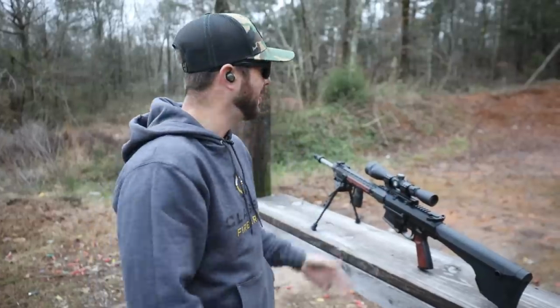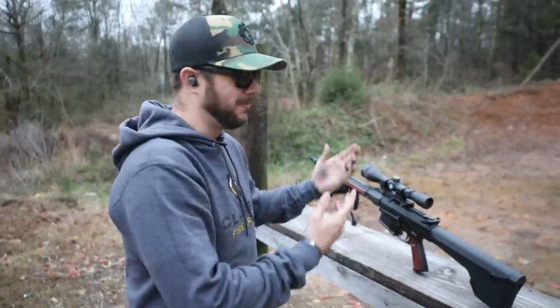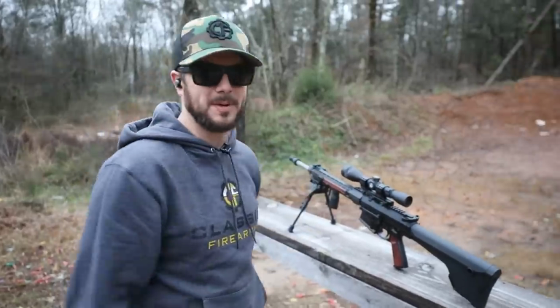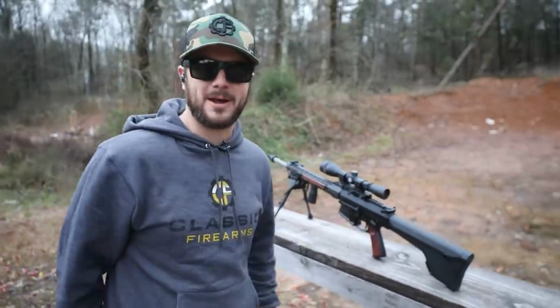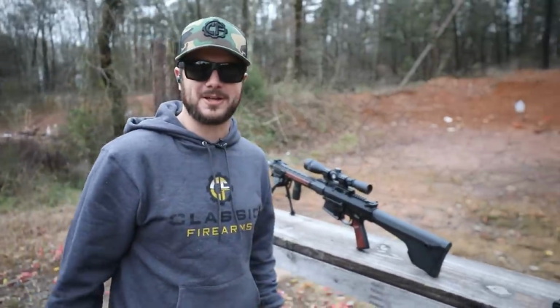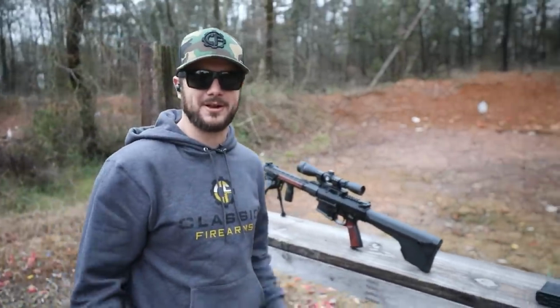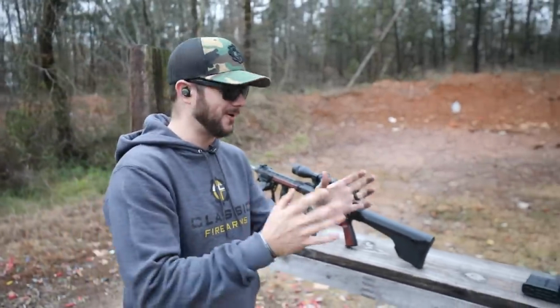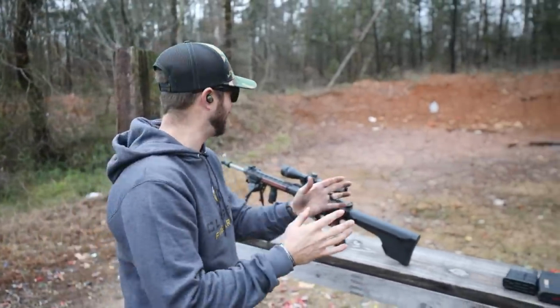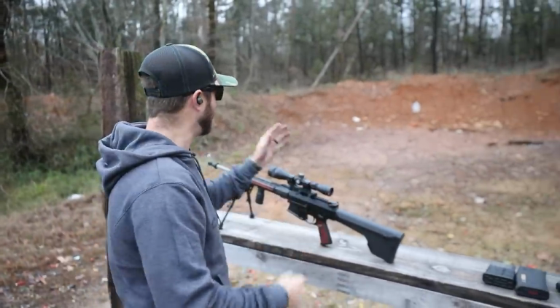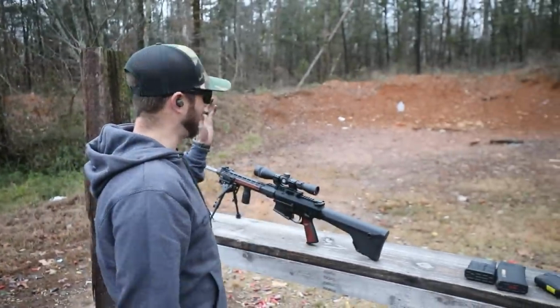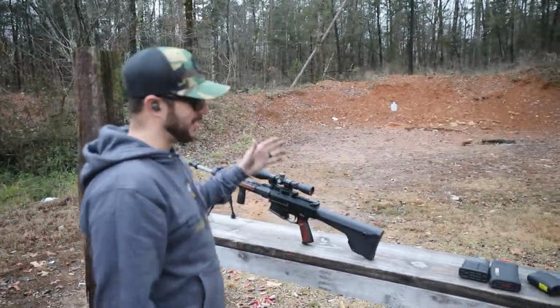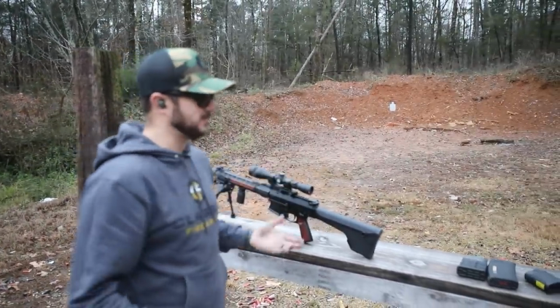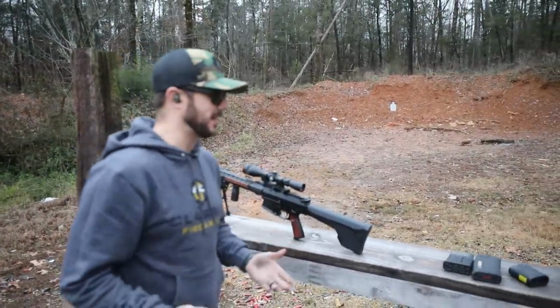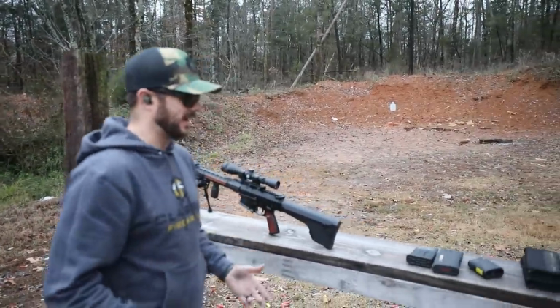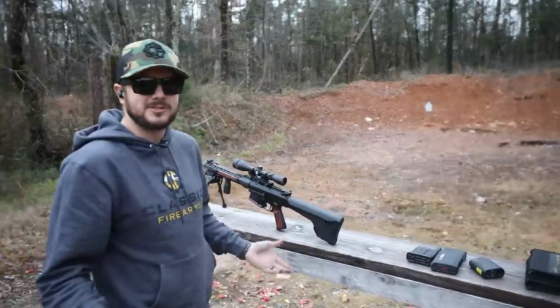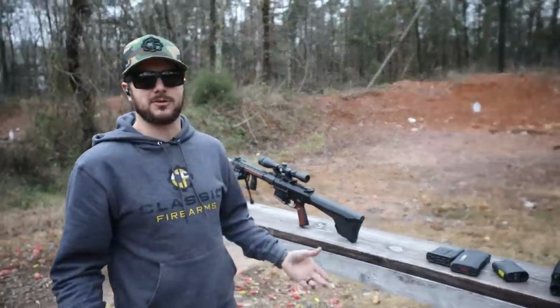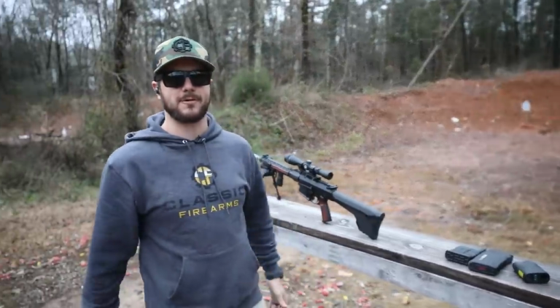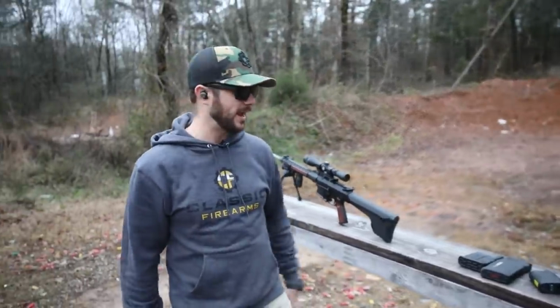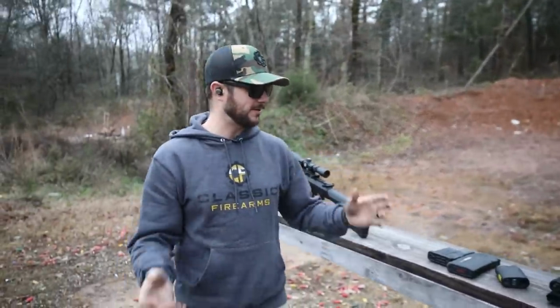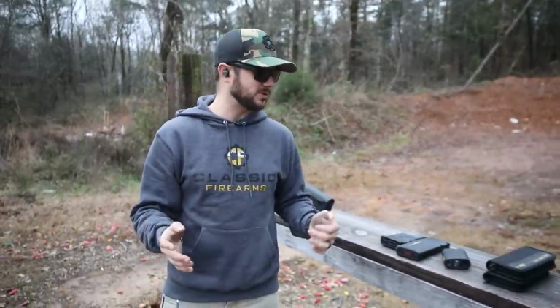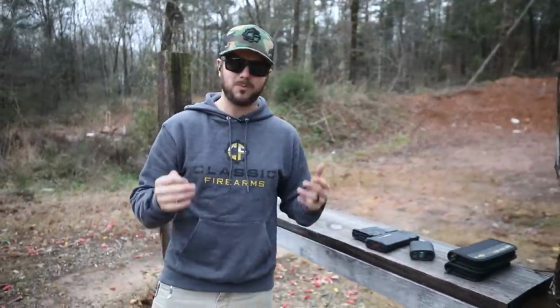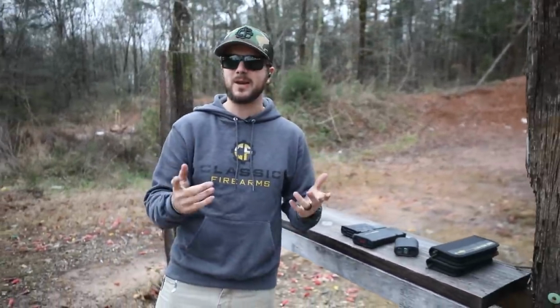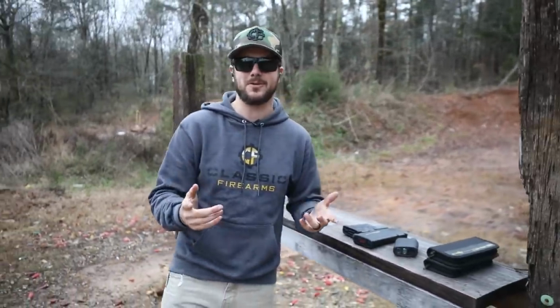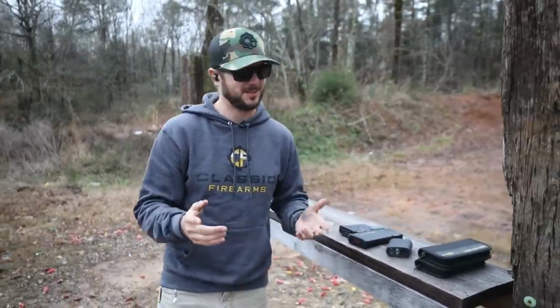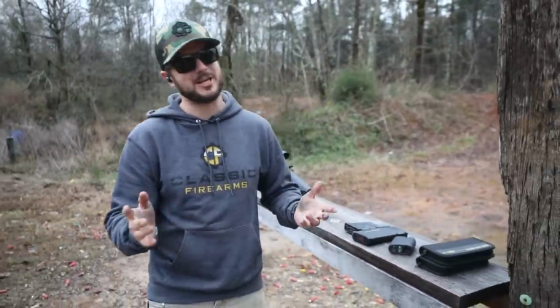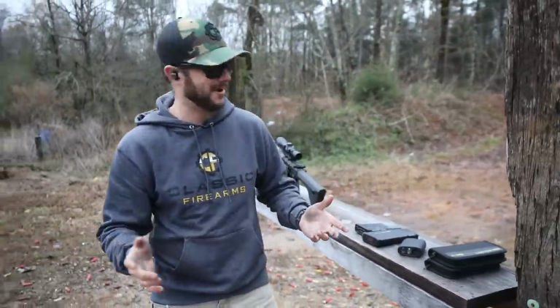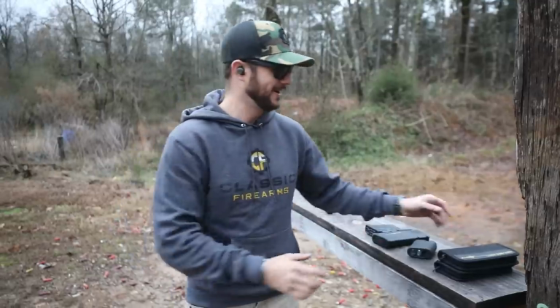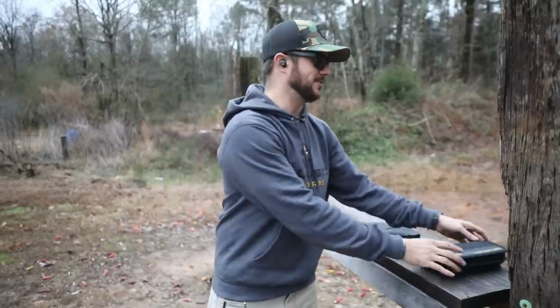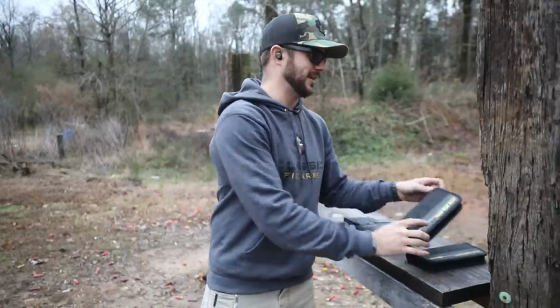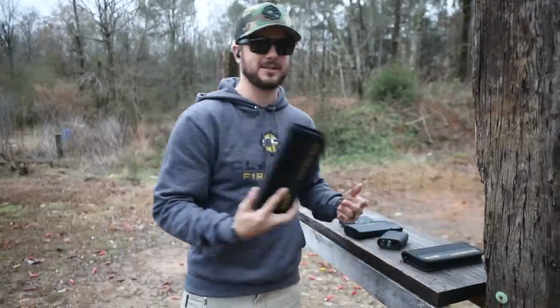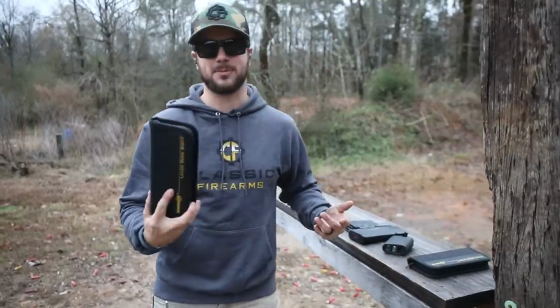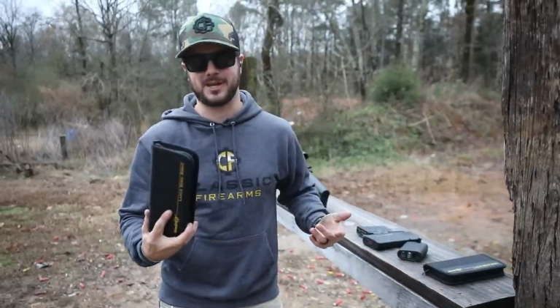Hopefully we make rounds on target here. This video is going to be kind of like how to zero your rifle, and of course one way to do it is cheating, right? By using a laser bore sight.